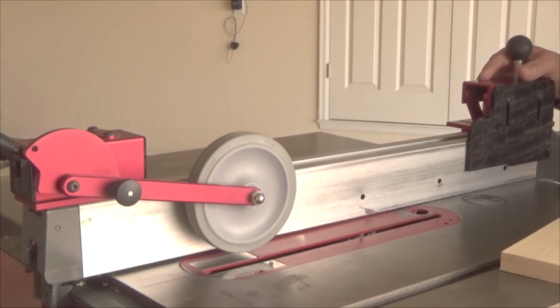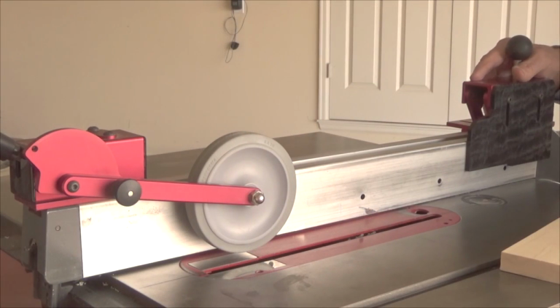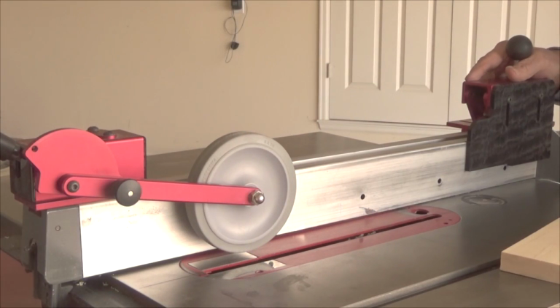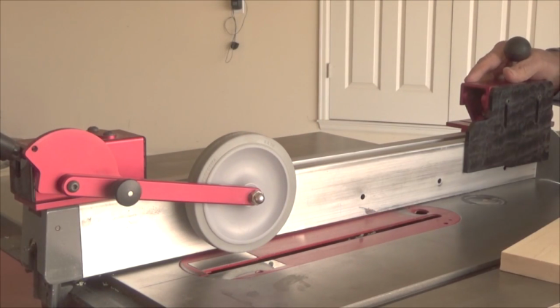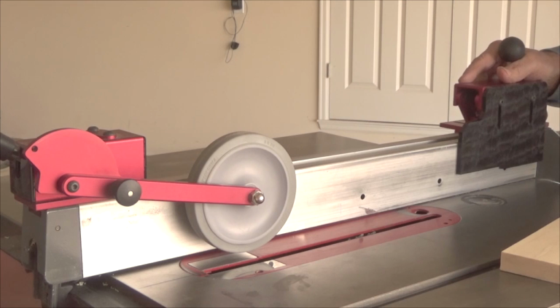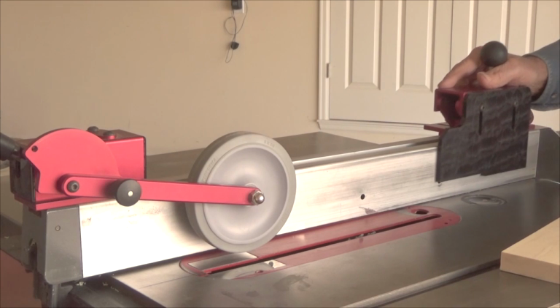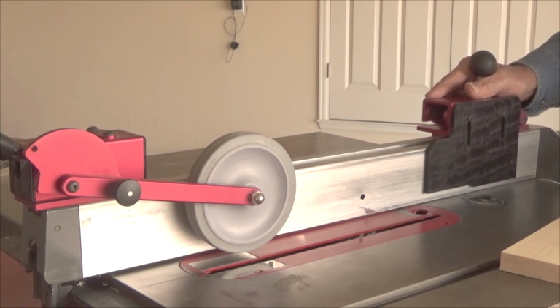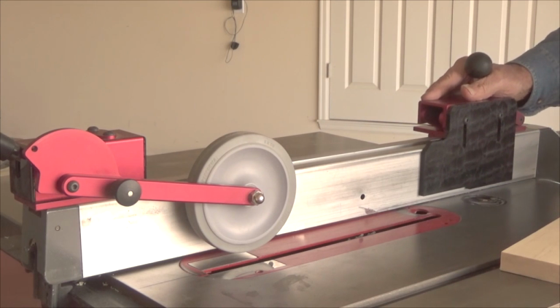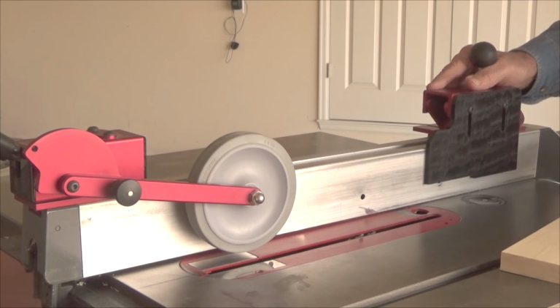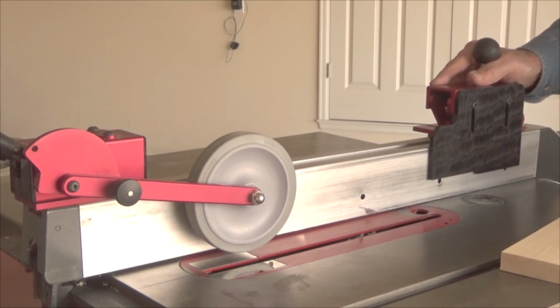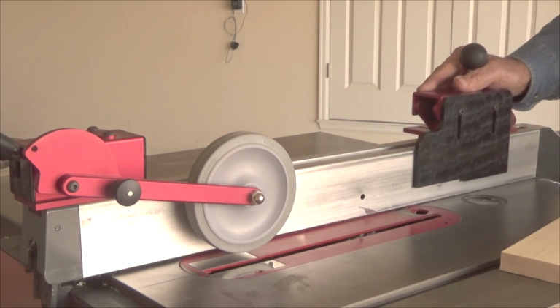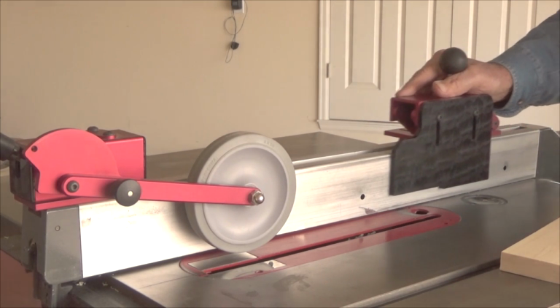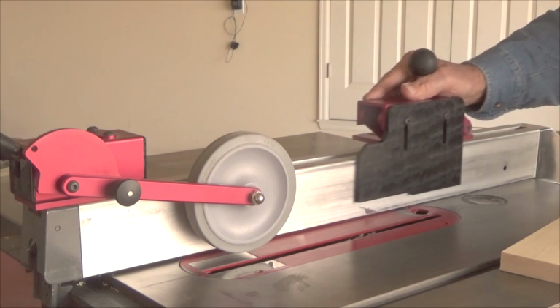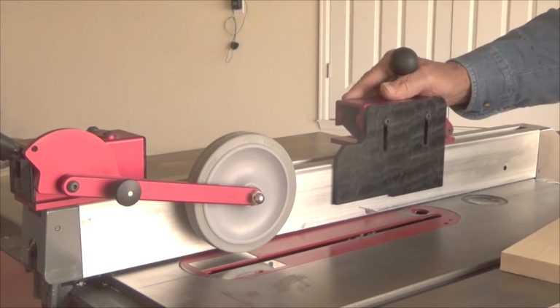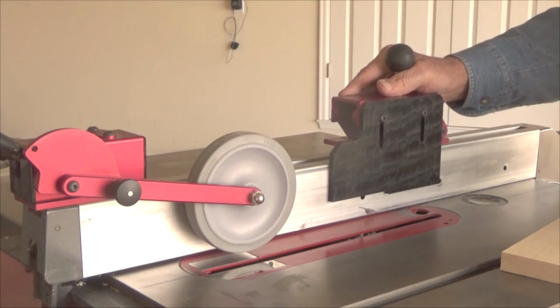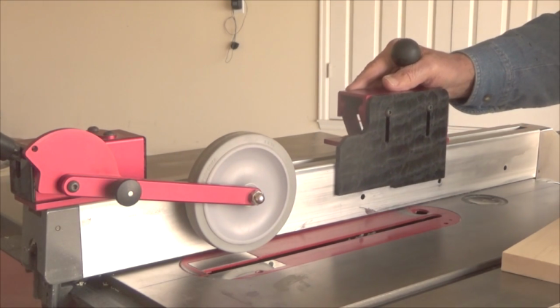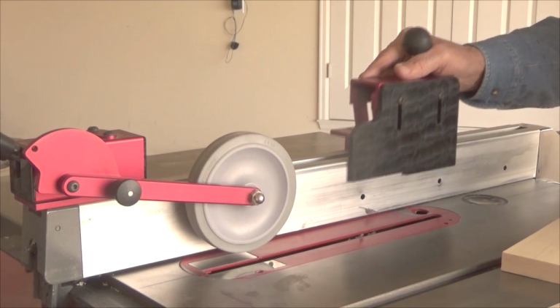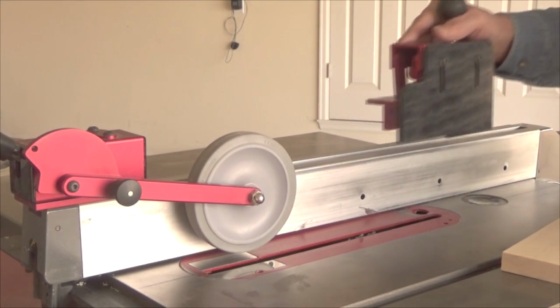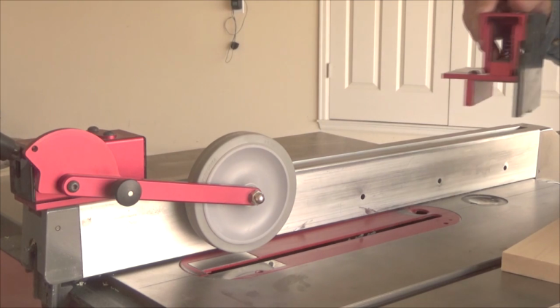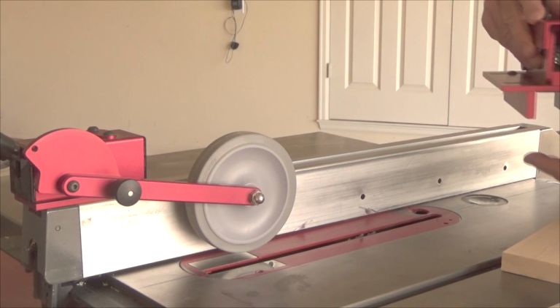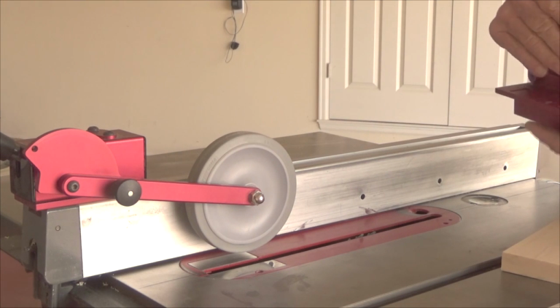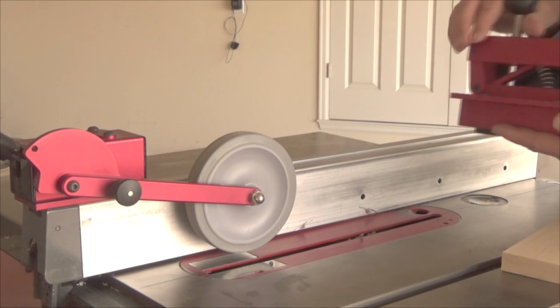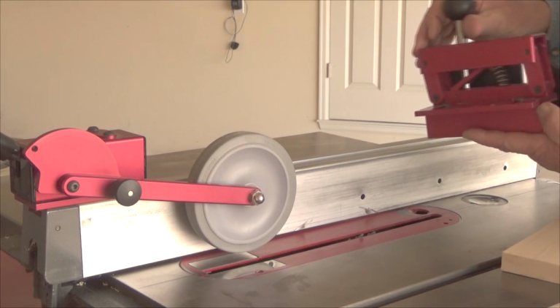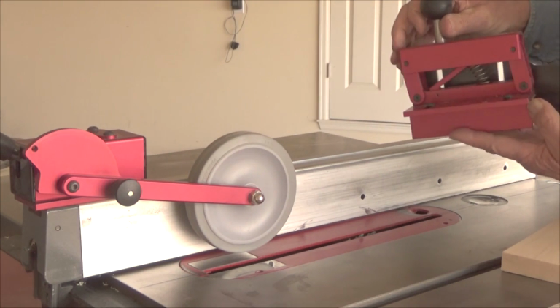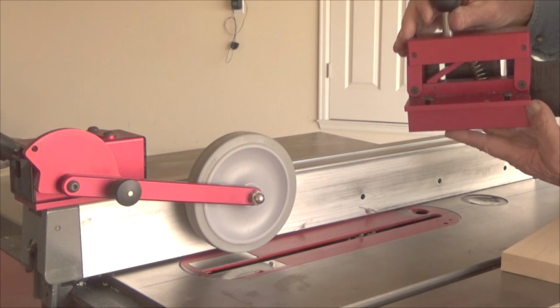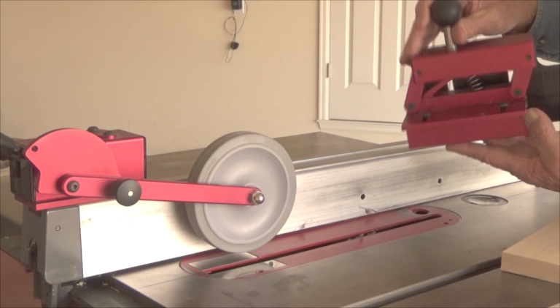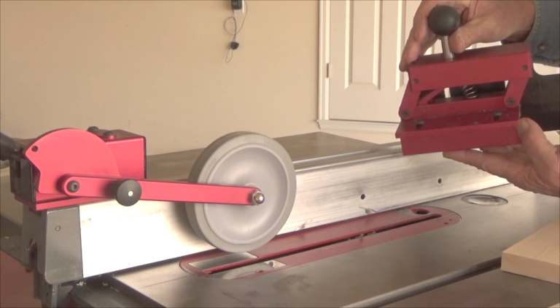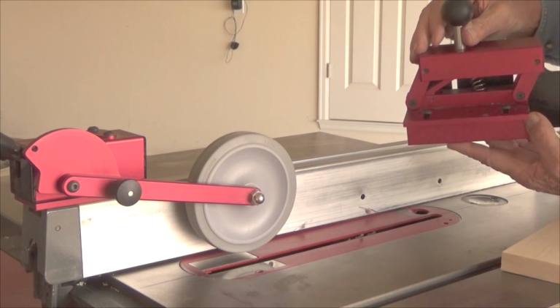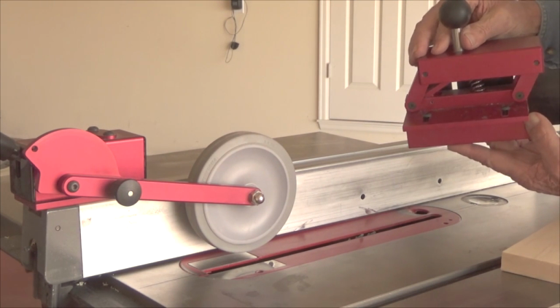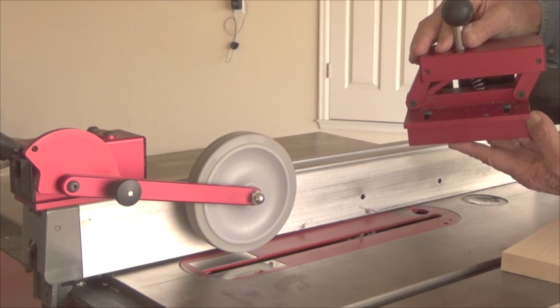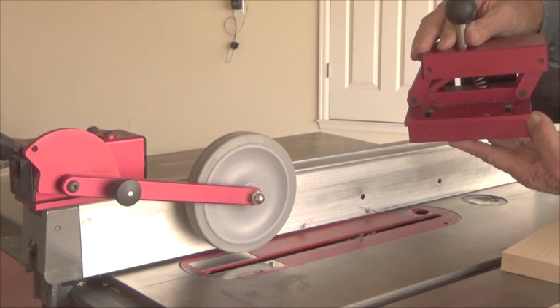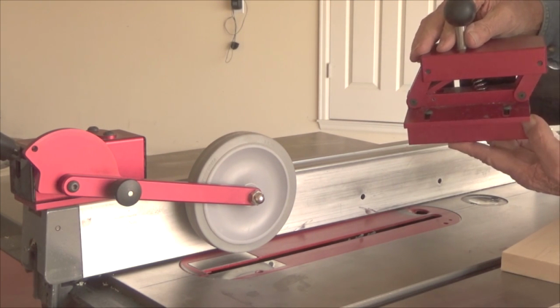The right hand pusher is spring loaded to ride up off of the saw table. You never have to take it off and you never stop the forward motion of the board, which really speeds up production.